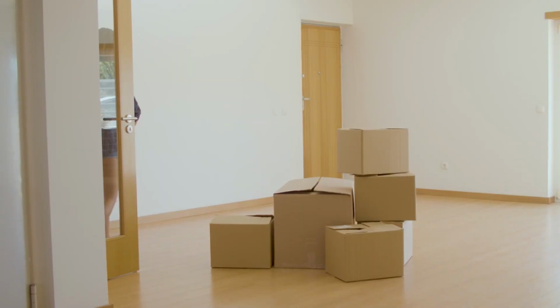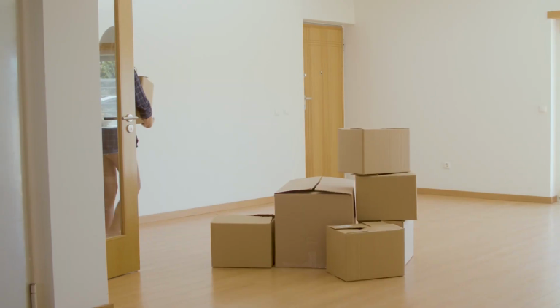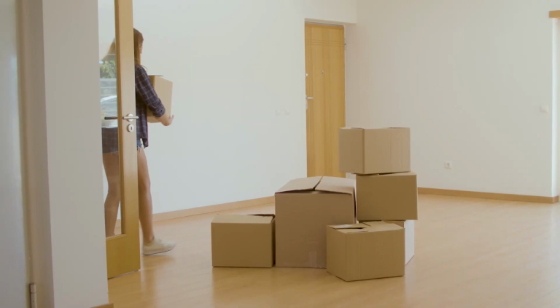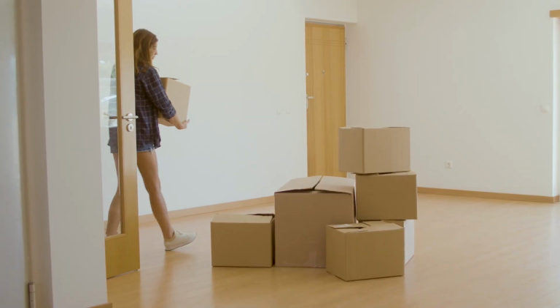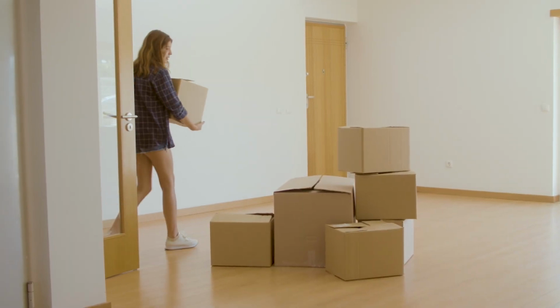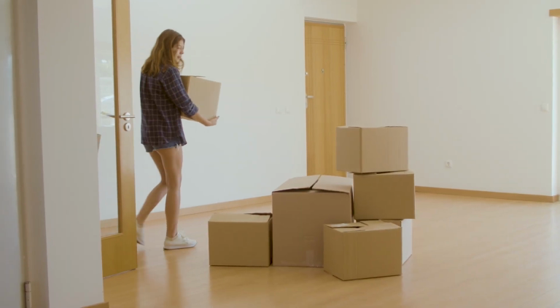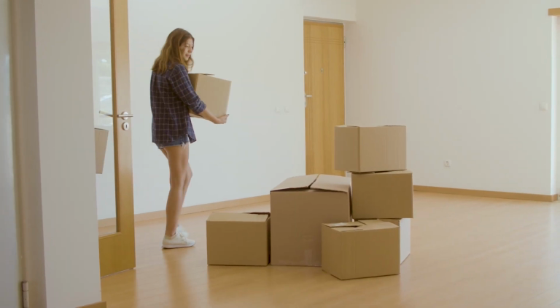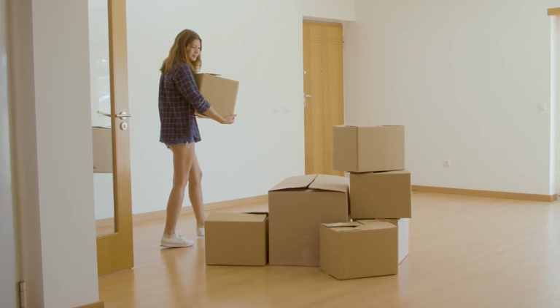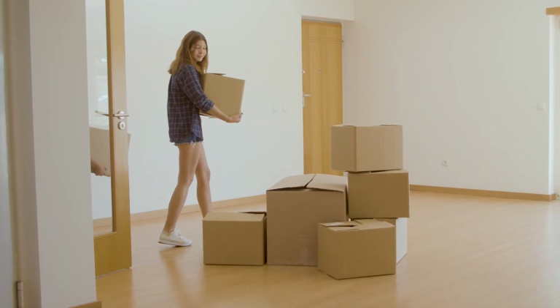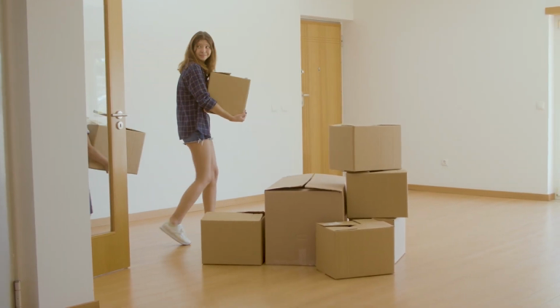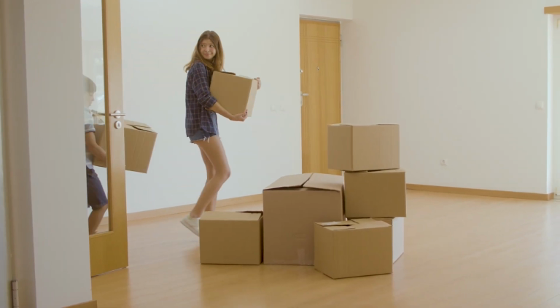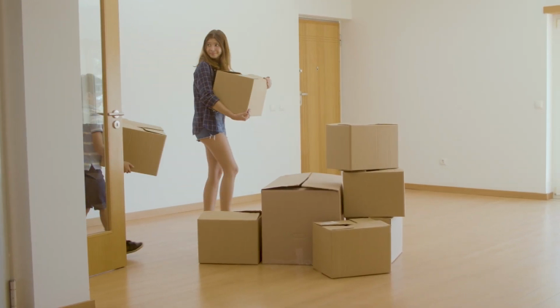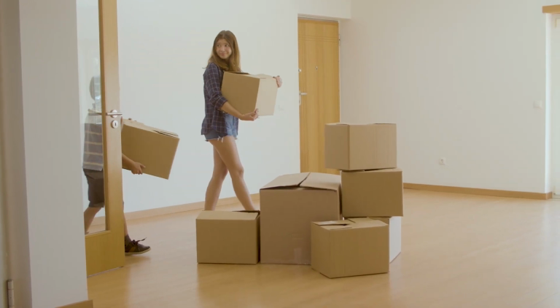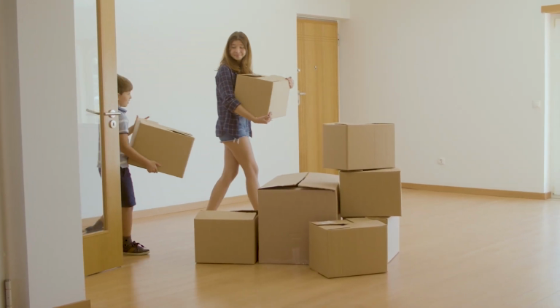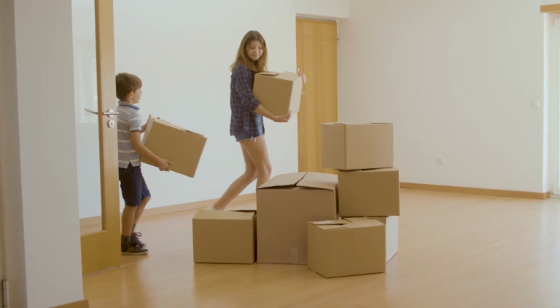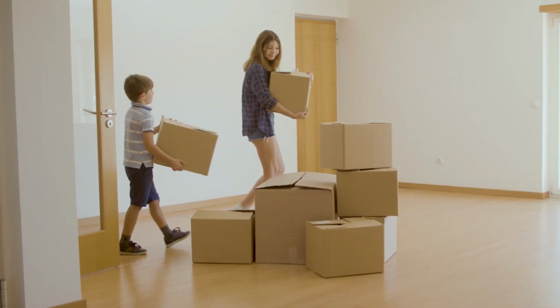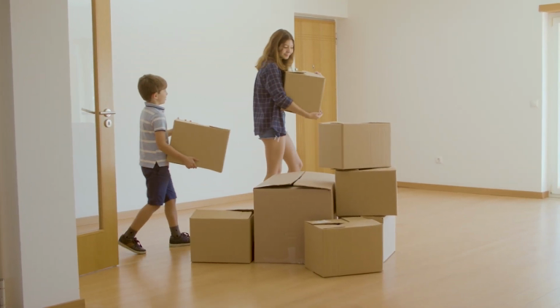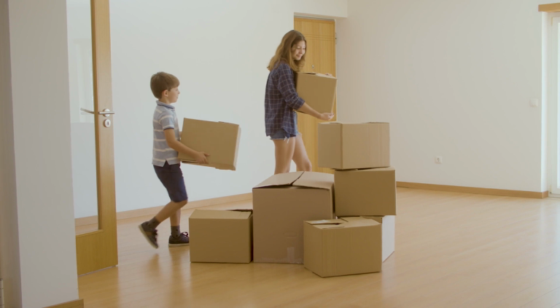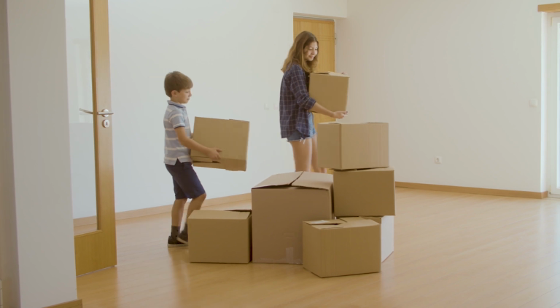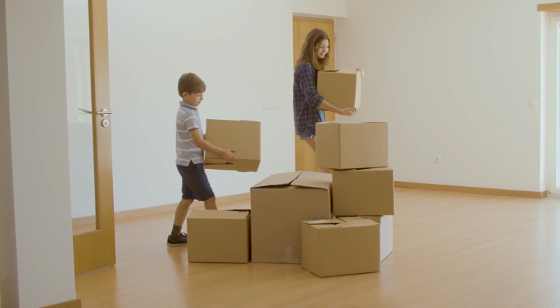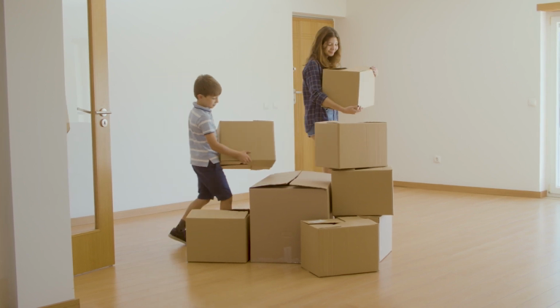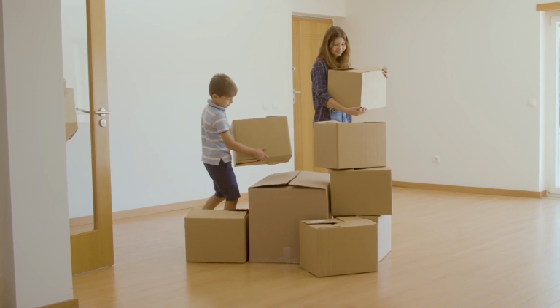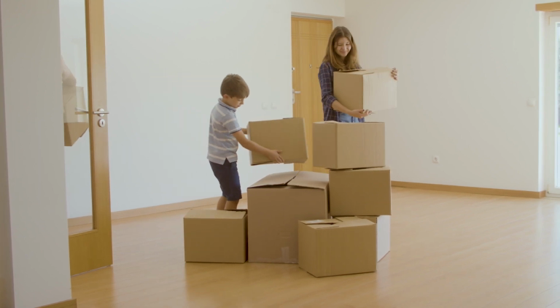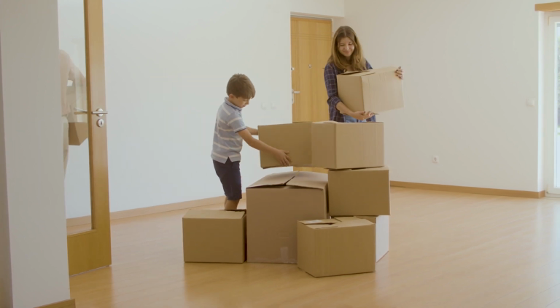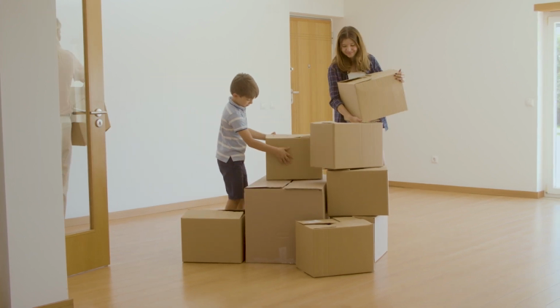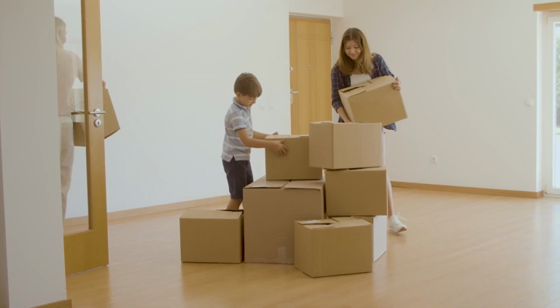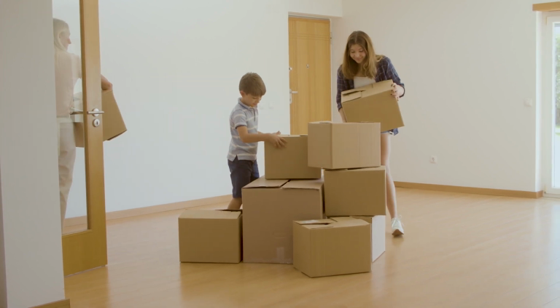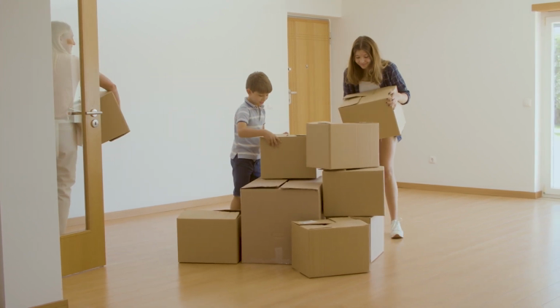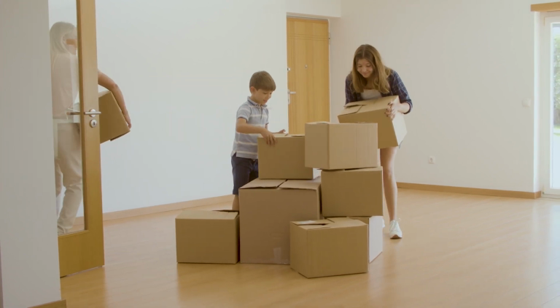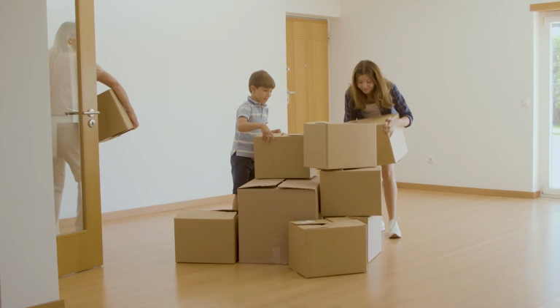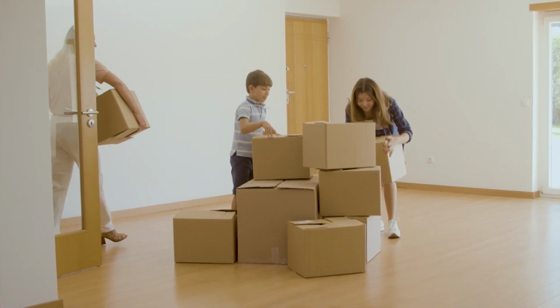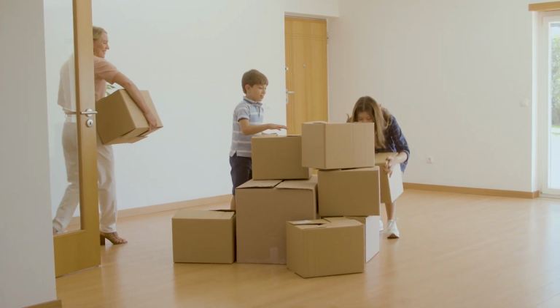They are great for temporary storage. If you're moving from point A to point B, cardboard boxes are a great option. They will help you save money versus plastic bins.